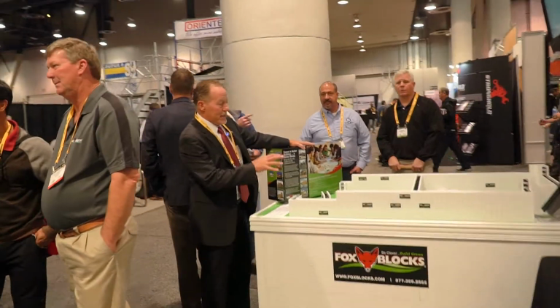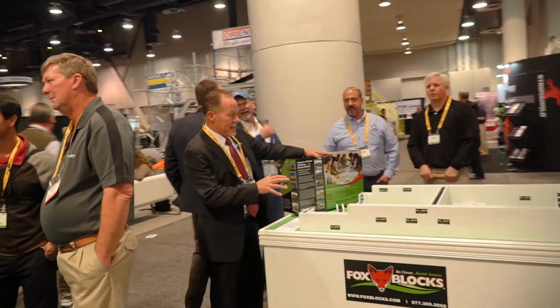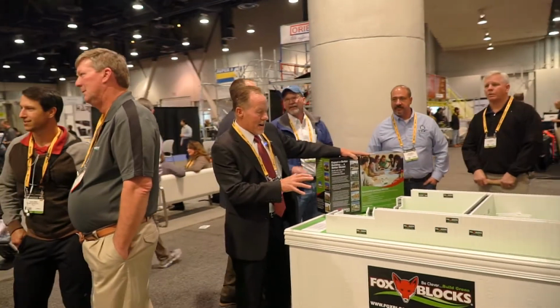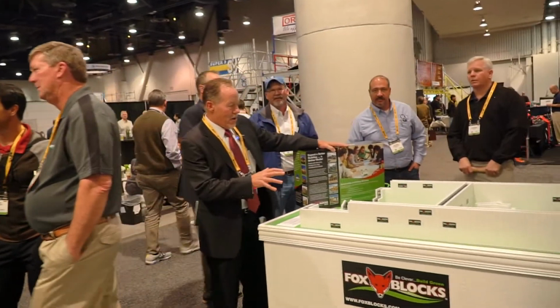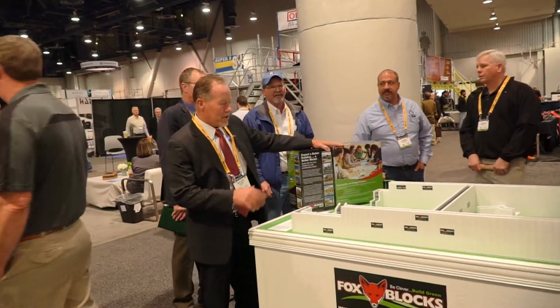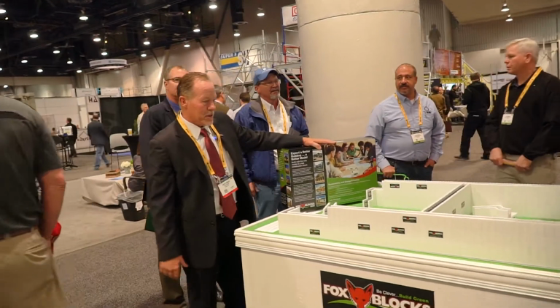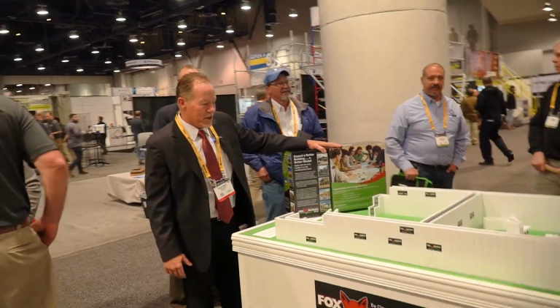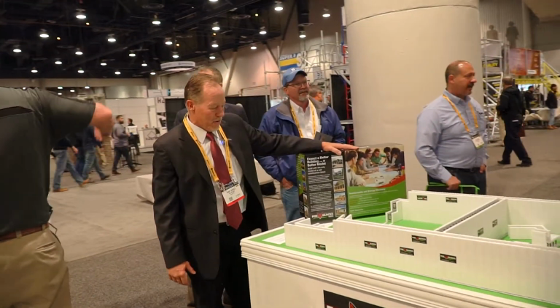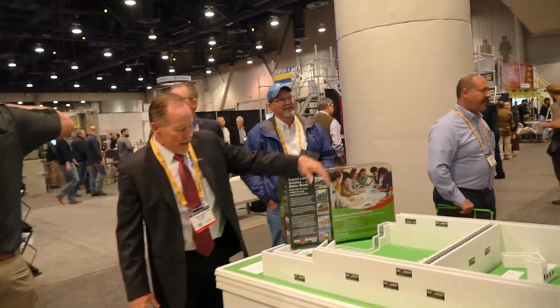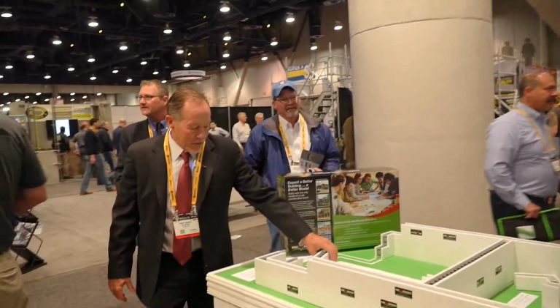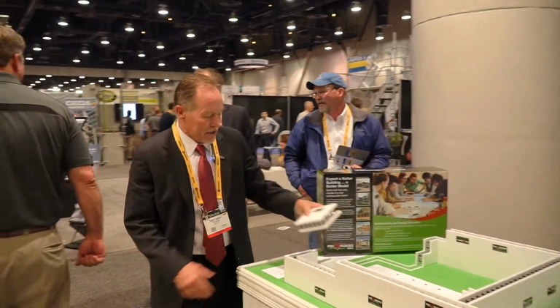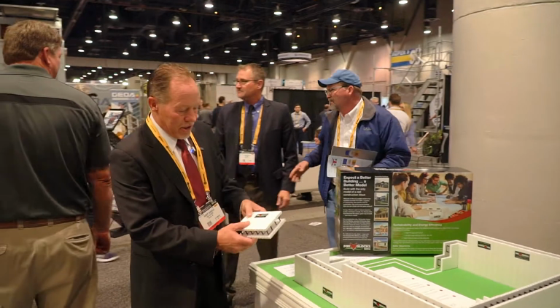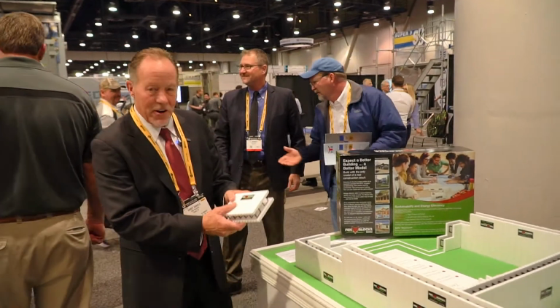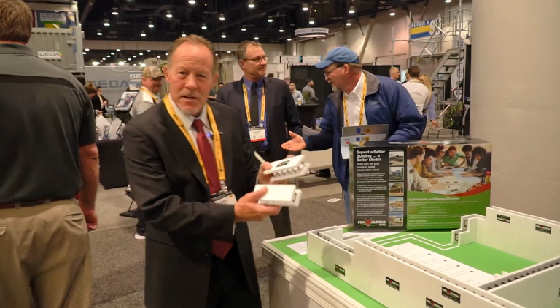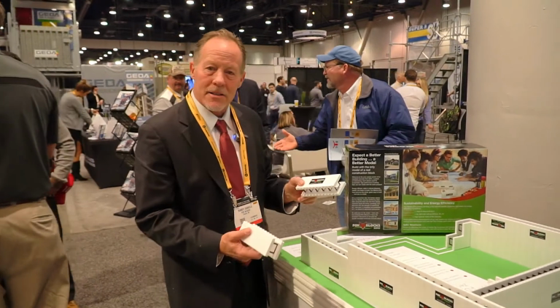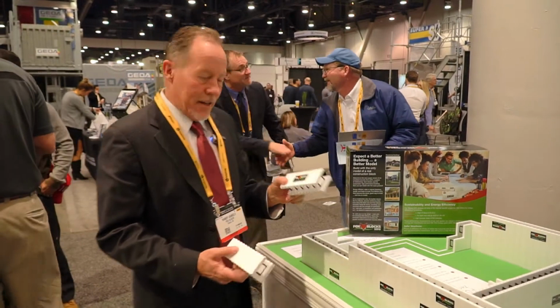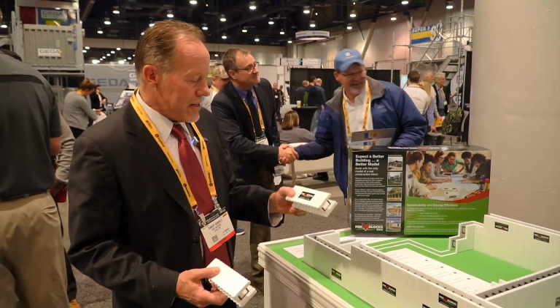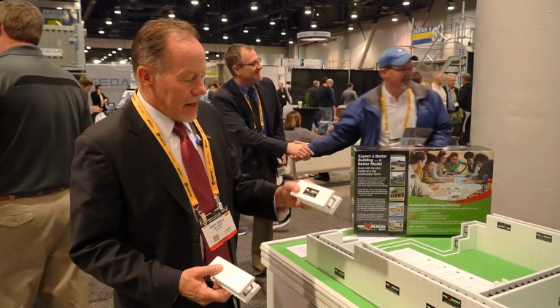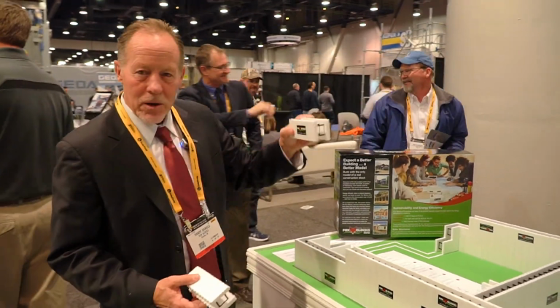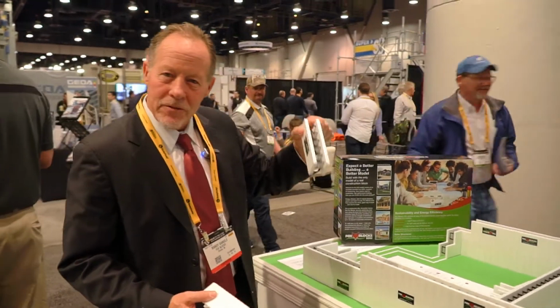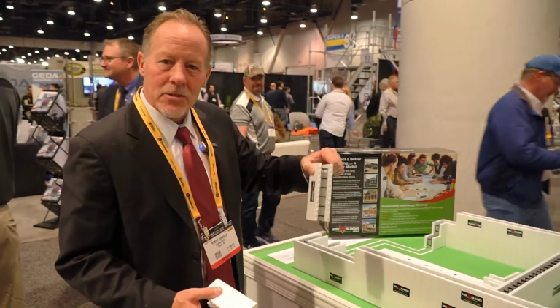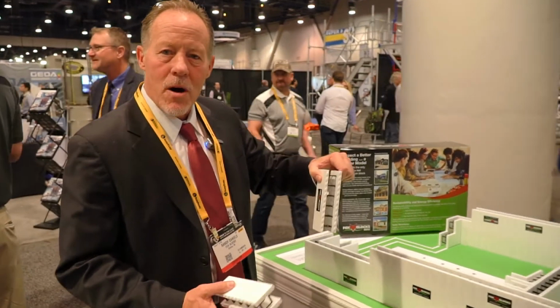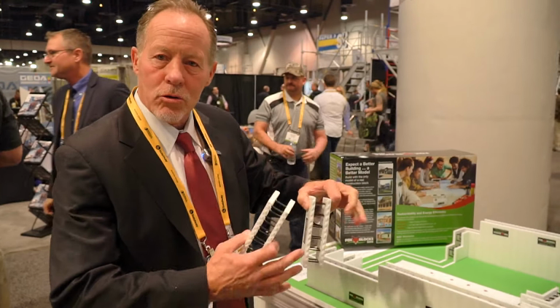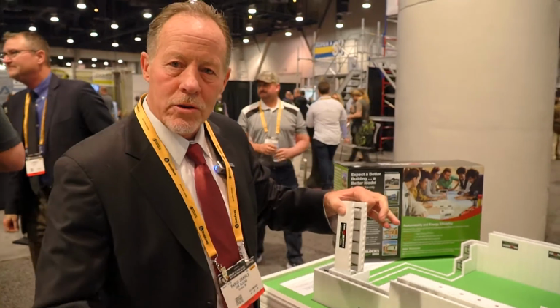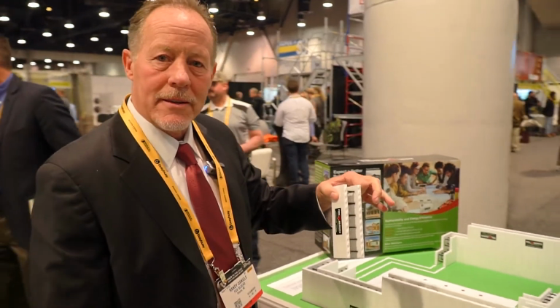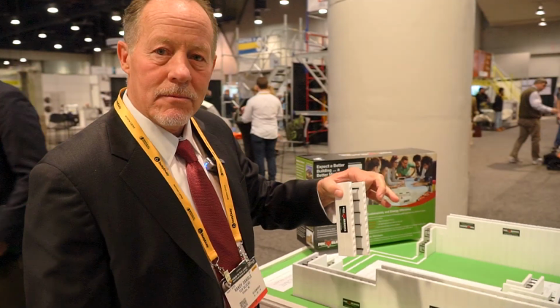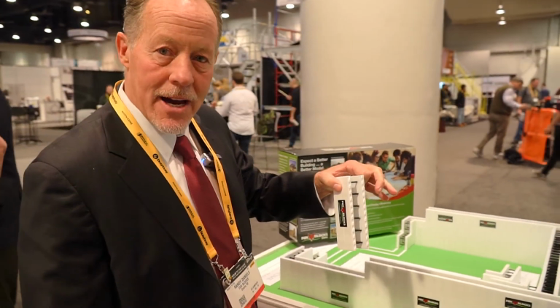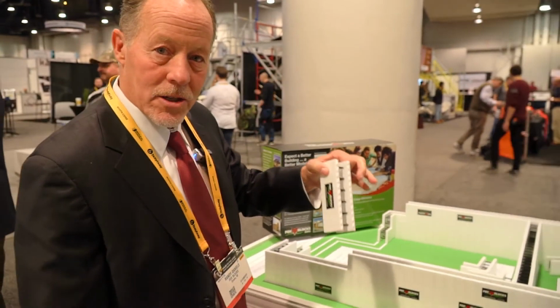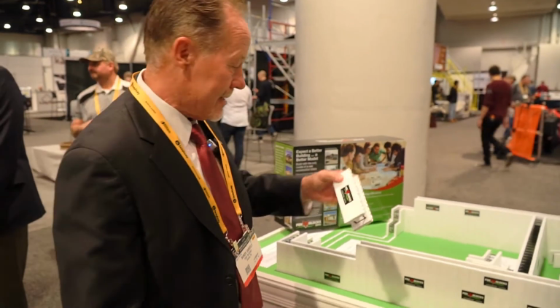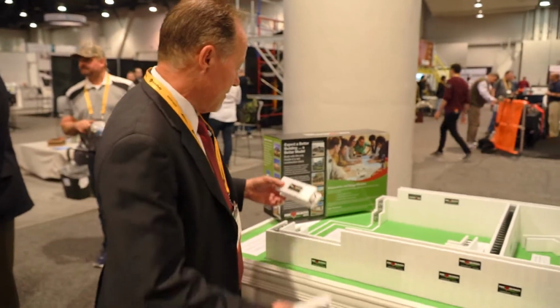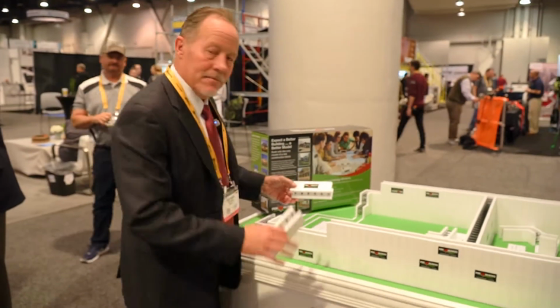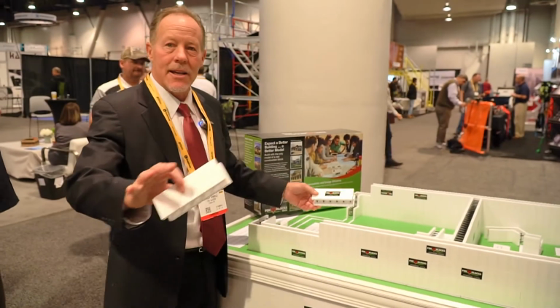This is our hallmark centerpiece for this show and we're actually using the Fox Mini Blocks. Now these, if you put them in a 50 gallon drum of water, they'll grow to the big size, the real size. Just kidding.